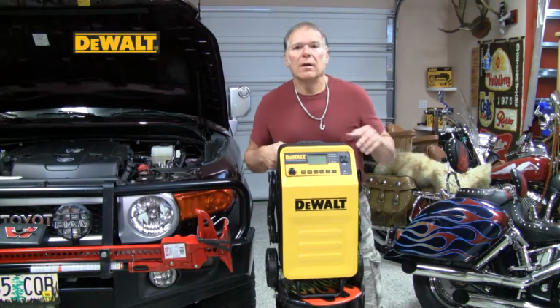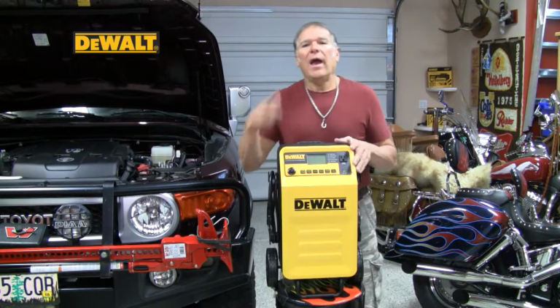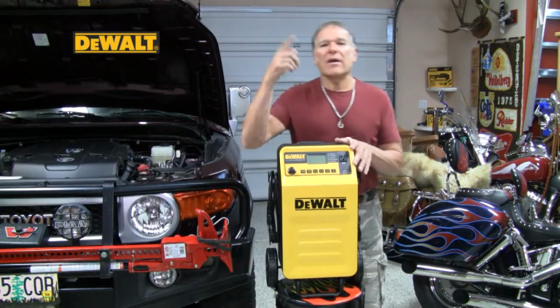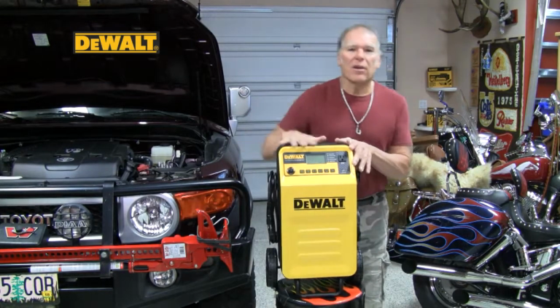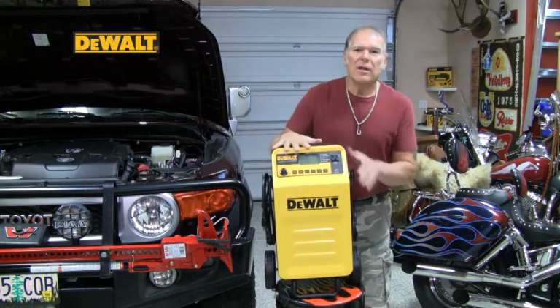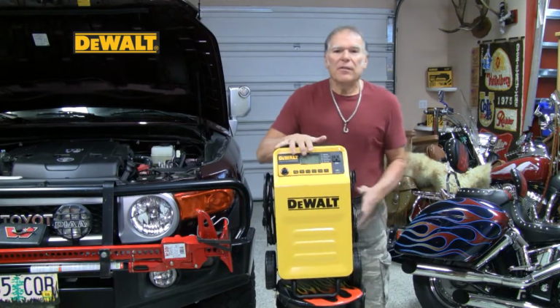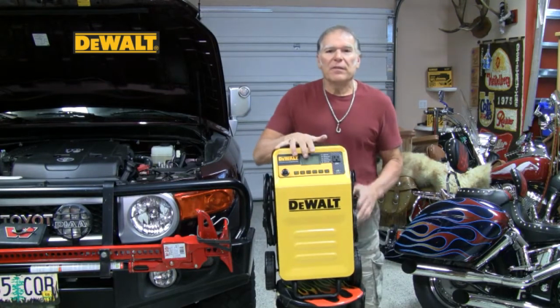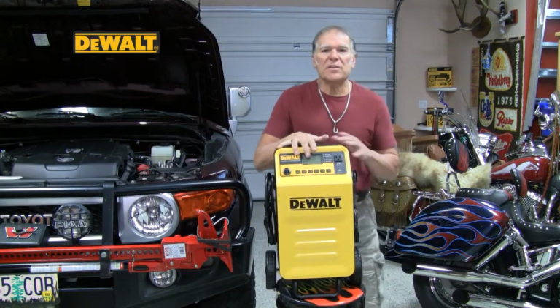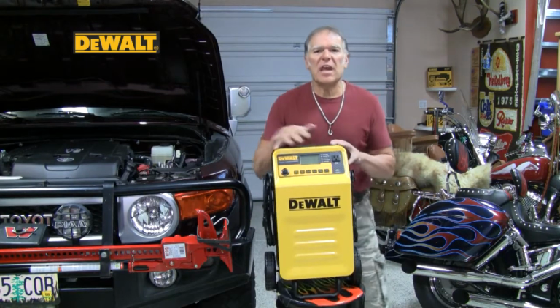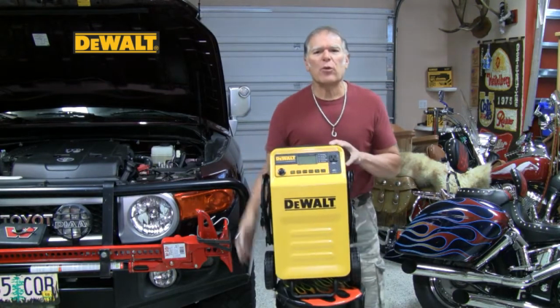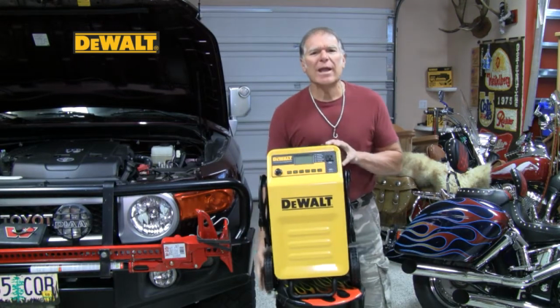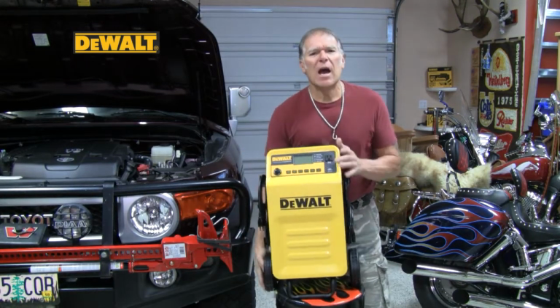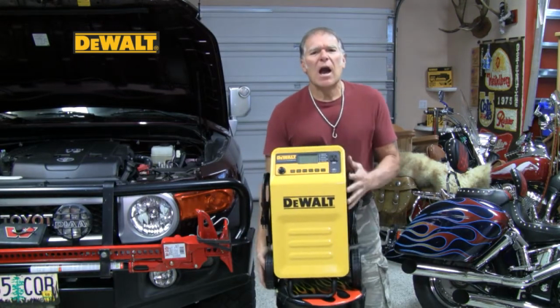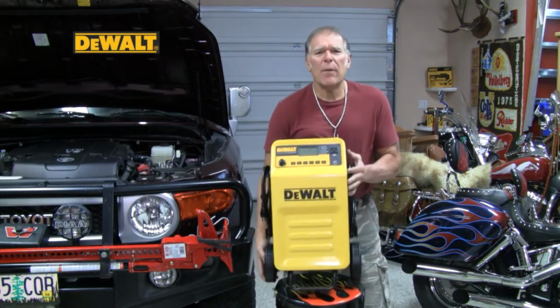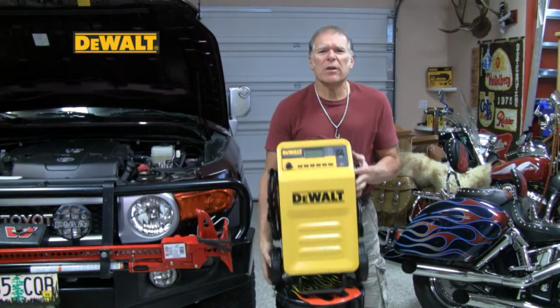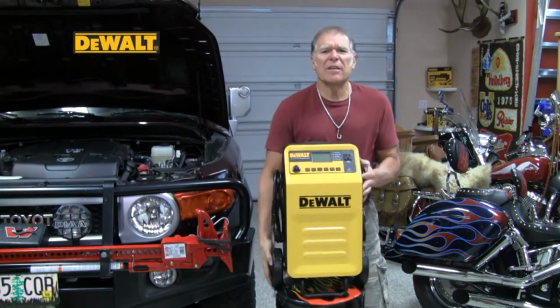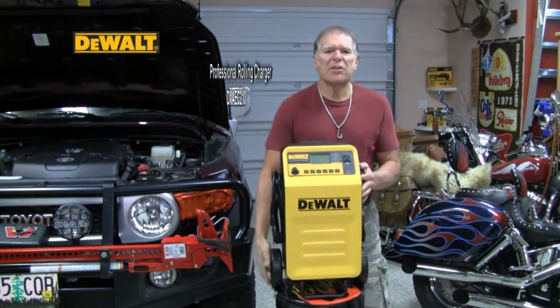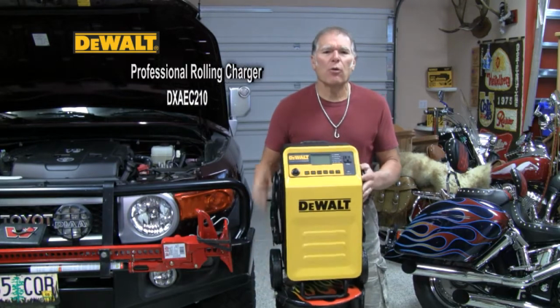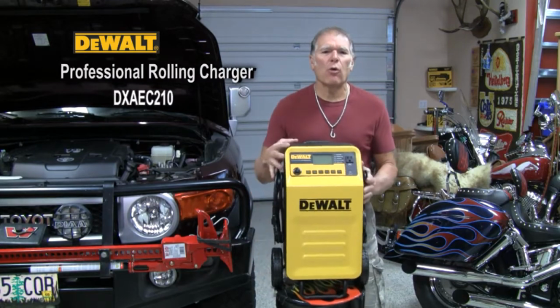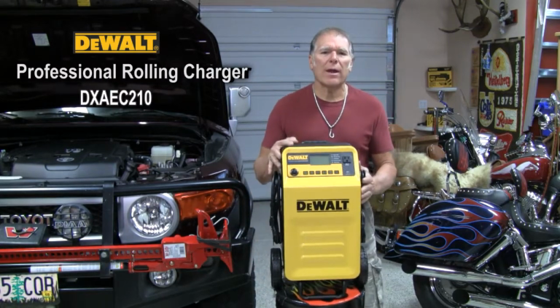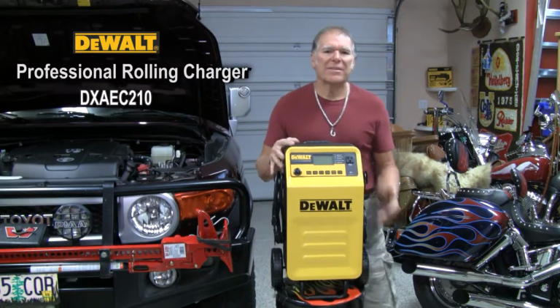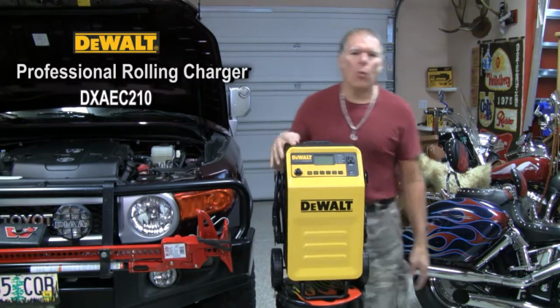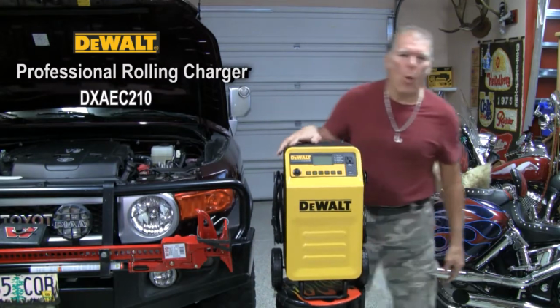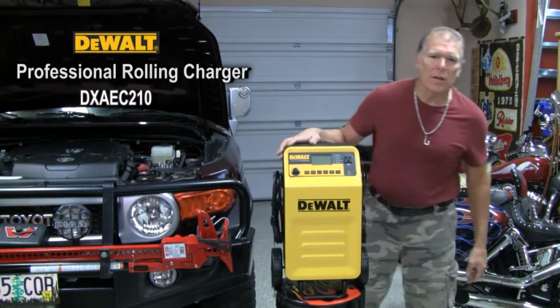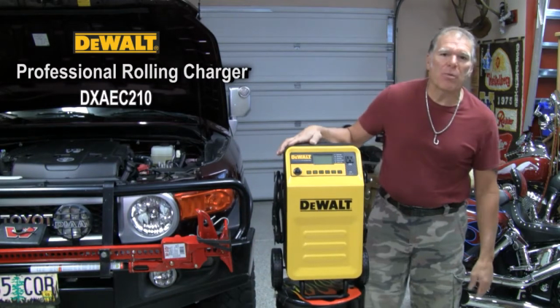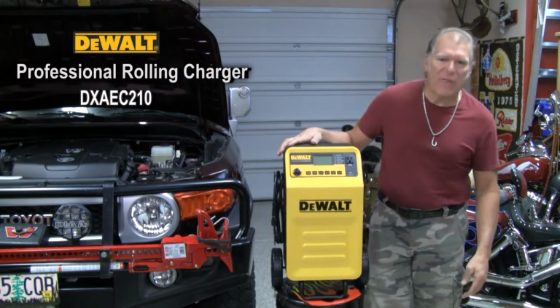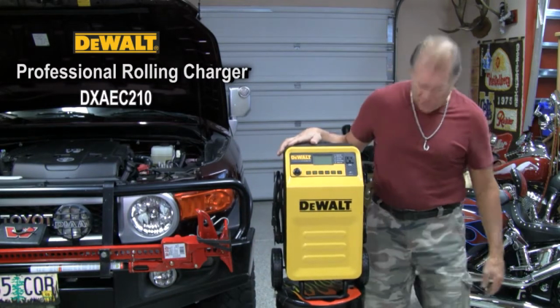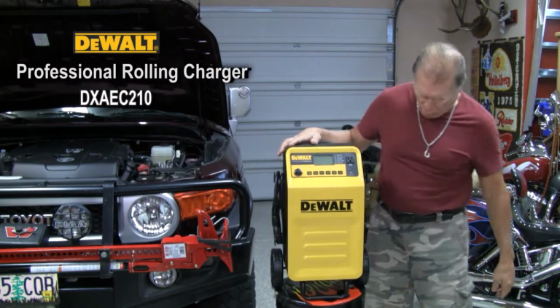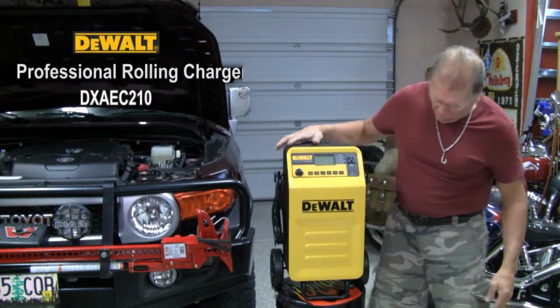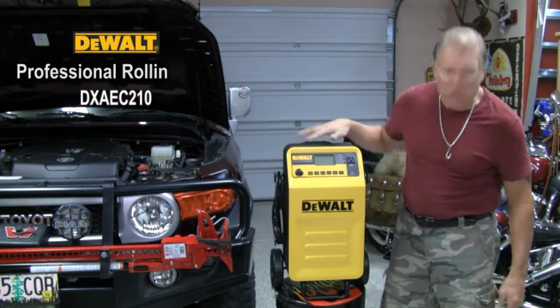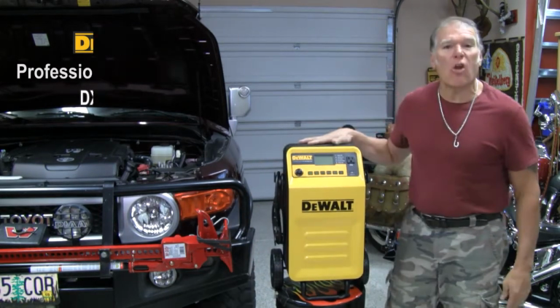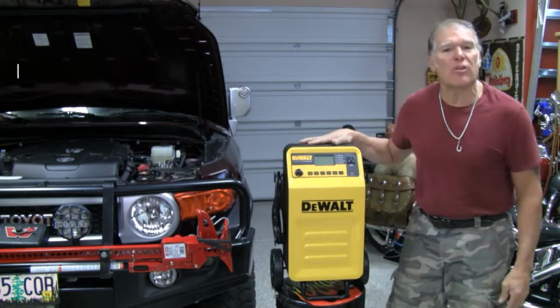Hey there! This is David Green. I'm here going to talk to you real quick about the DeWalt Professional Rolling Charger.